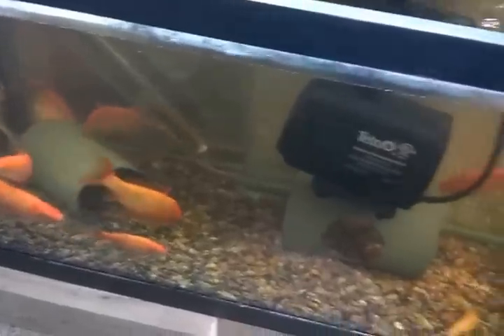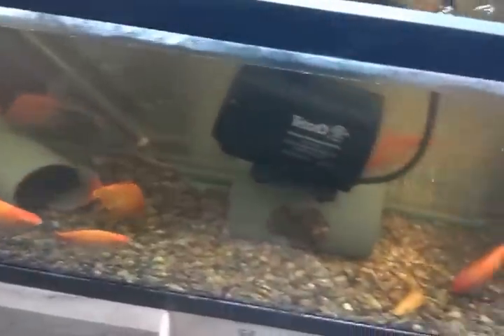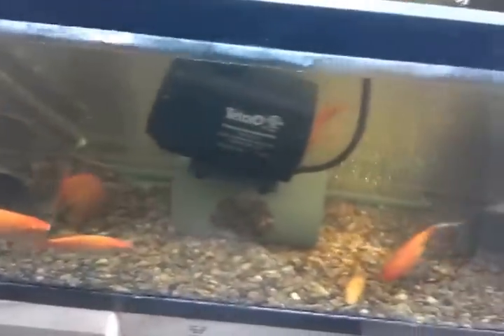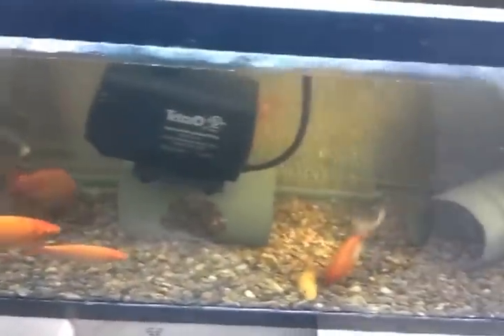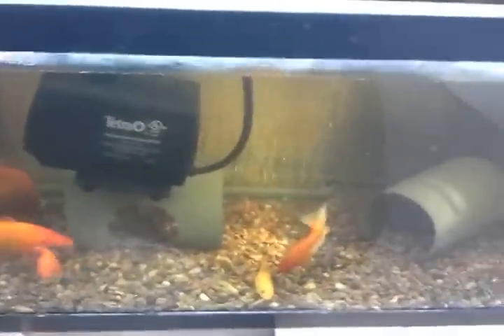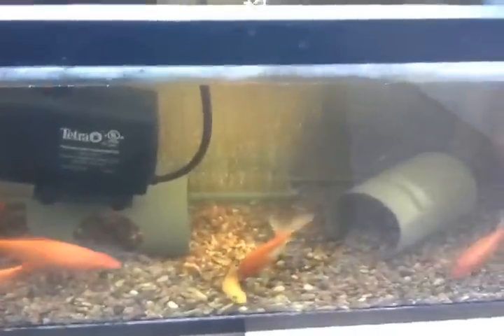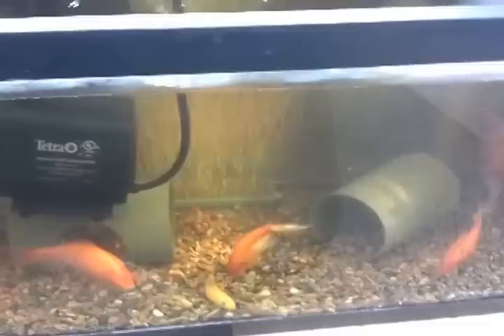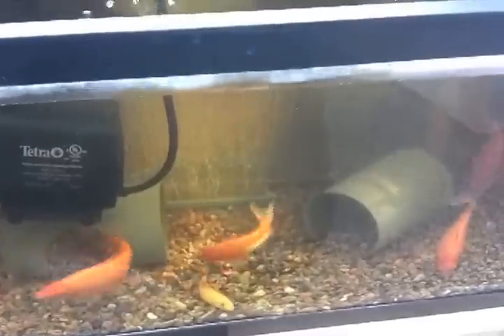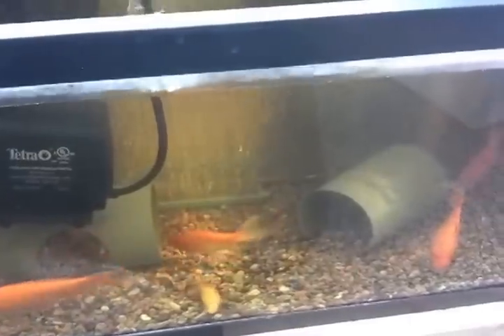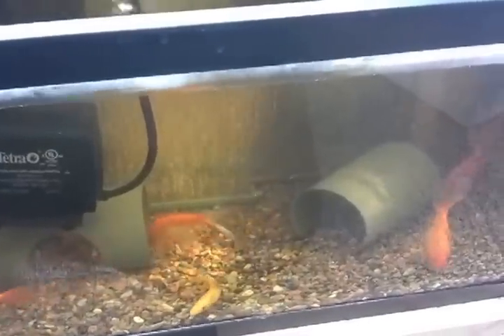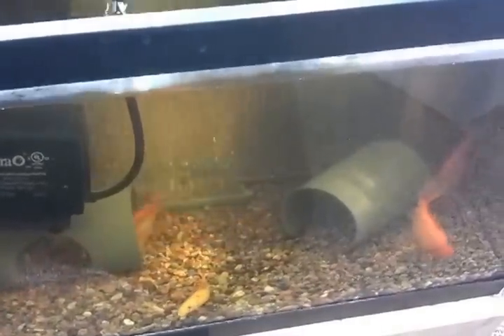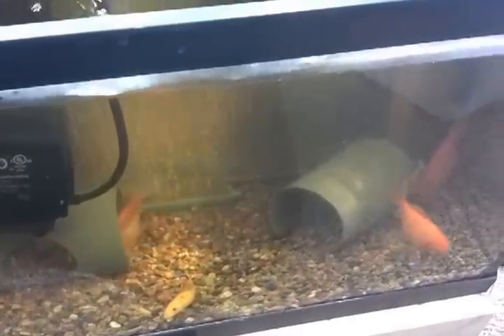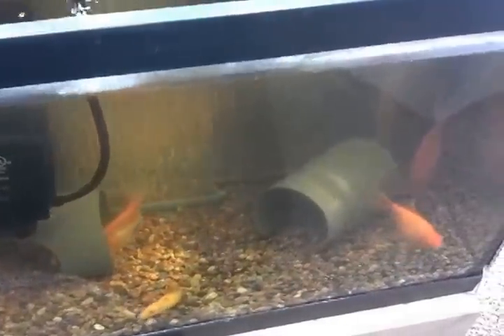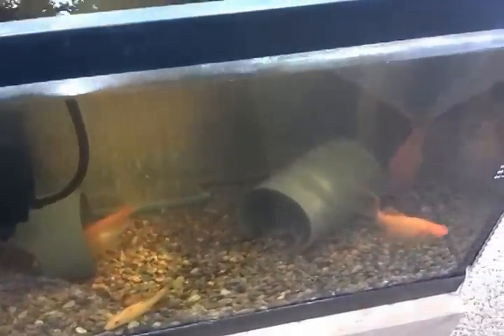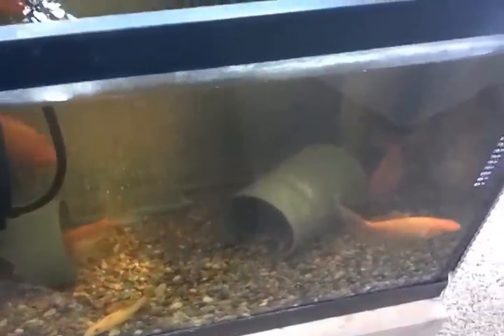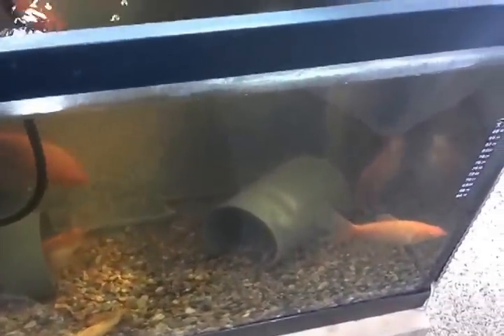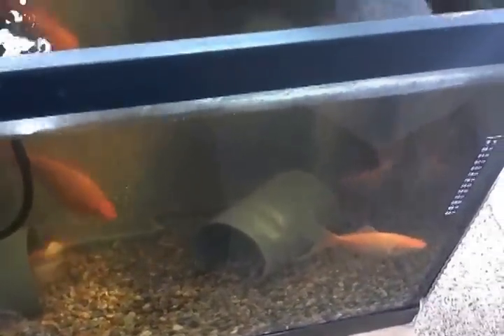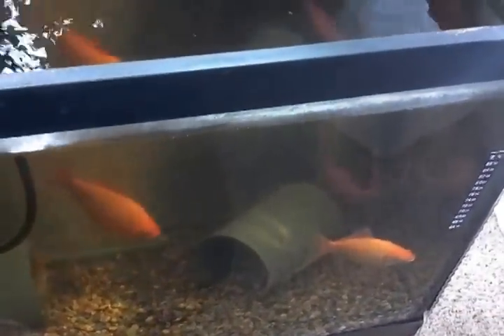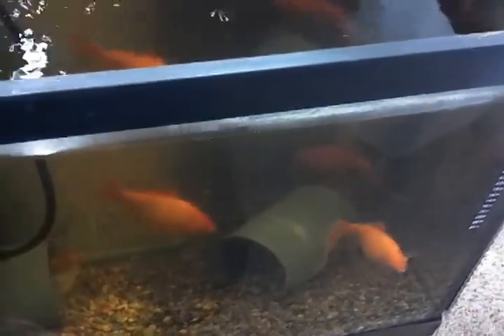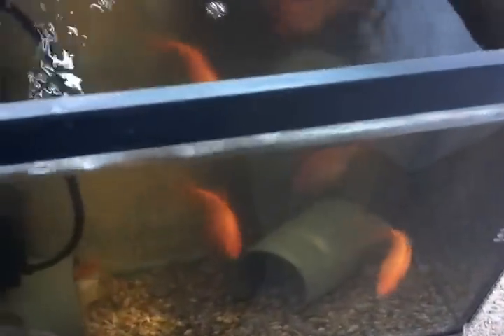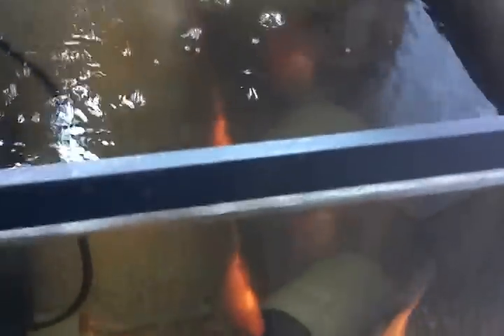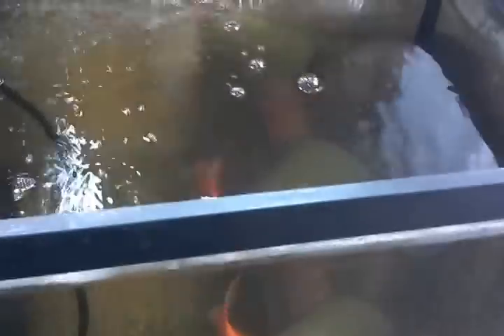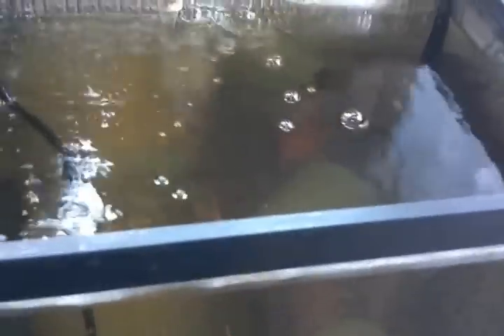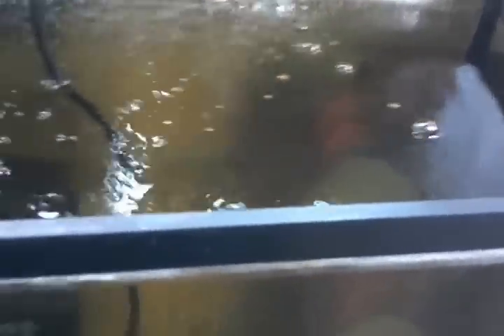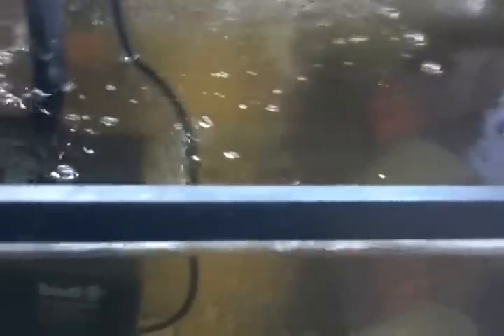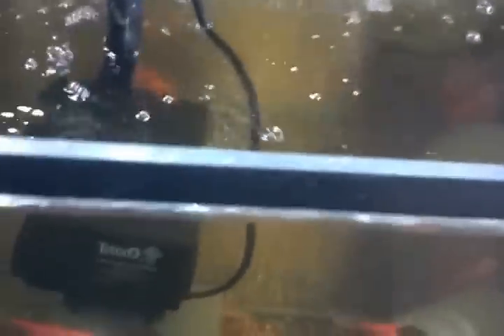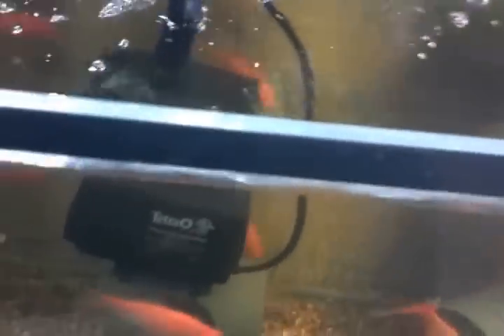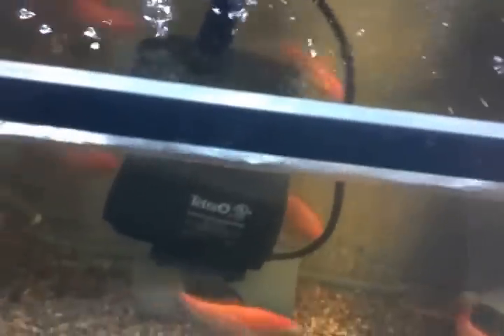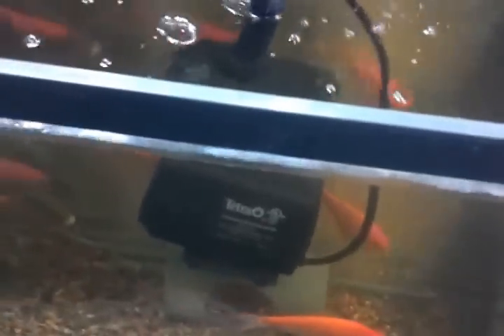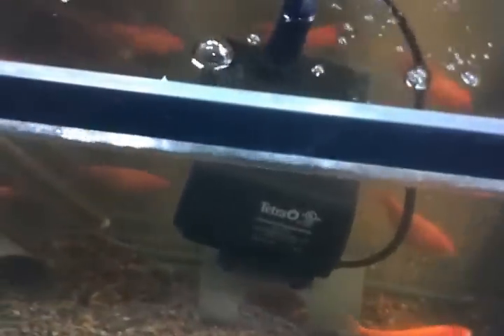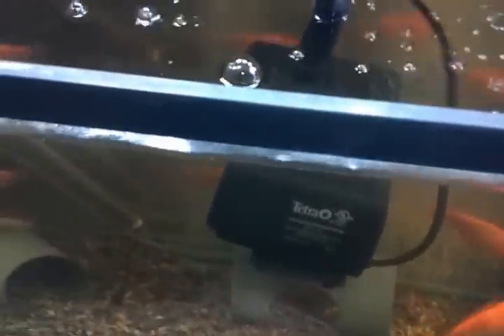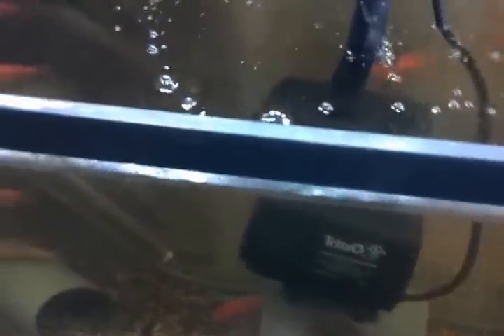They started out about an inch and a half last December, and here we are middle of October, so they've grown quite a bit. I've got ones out in my tank in the garage that are even bigger than these, and they came from the same batch.